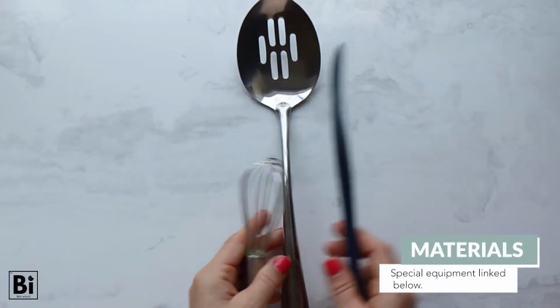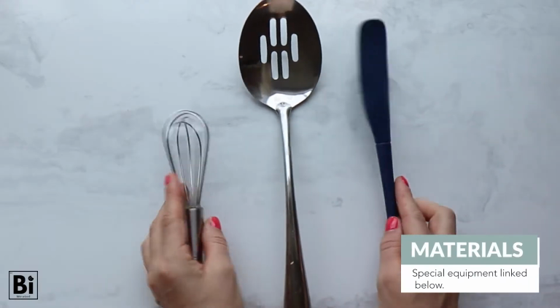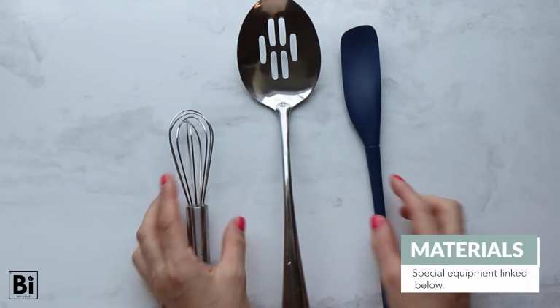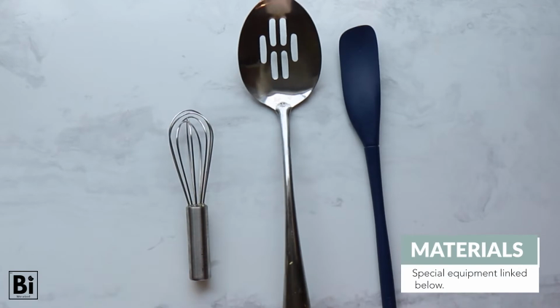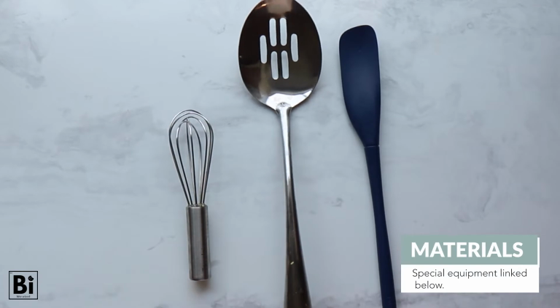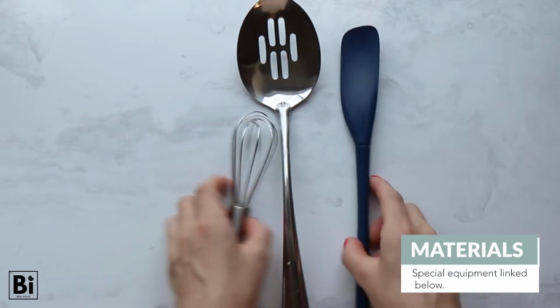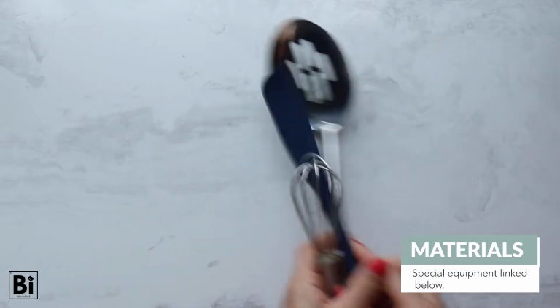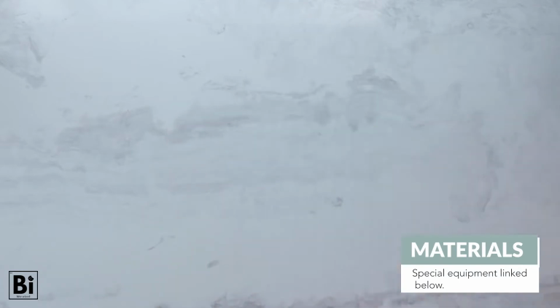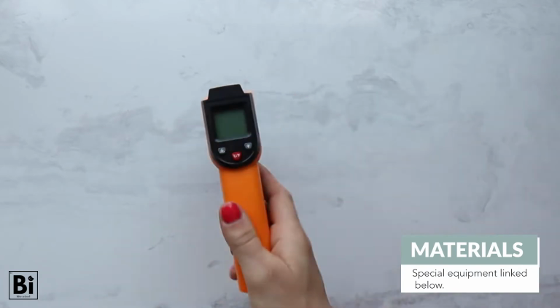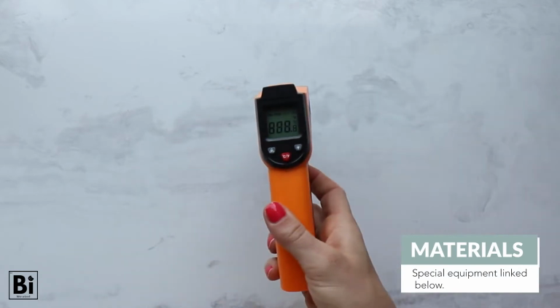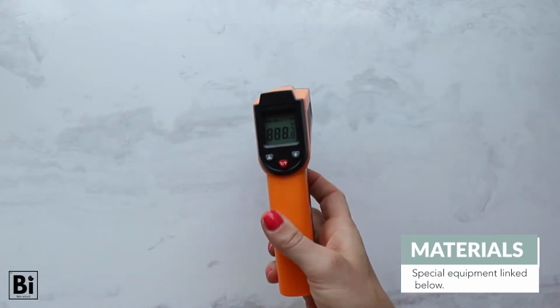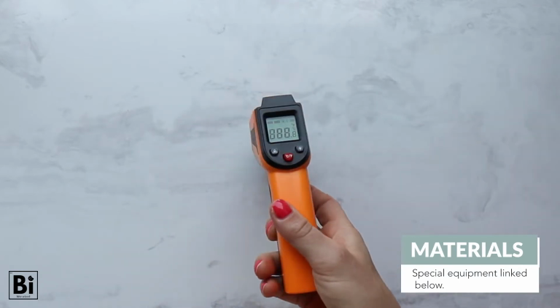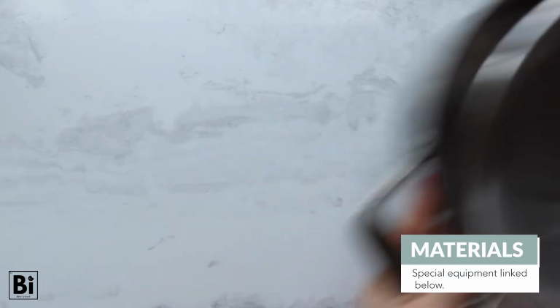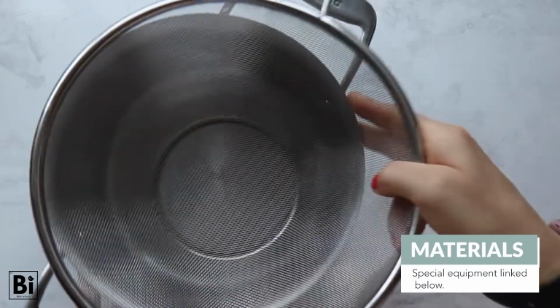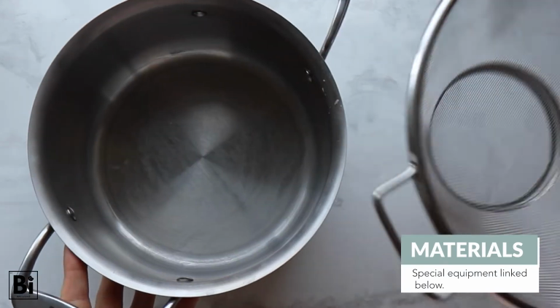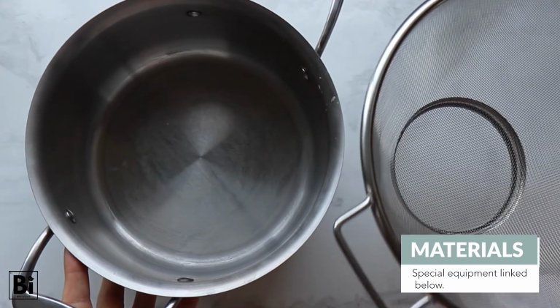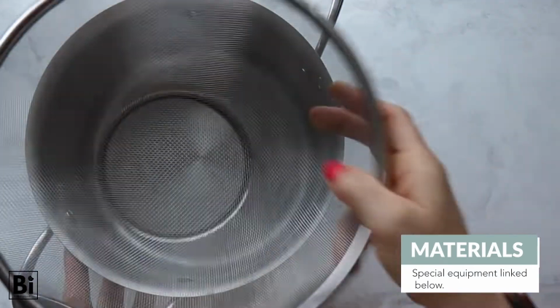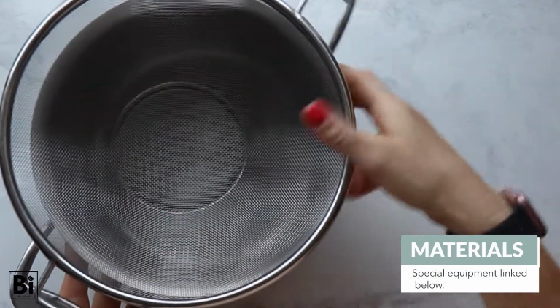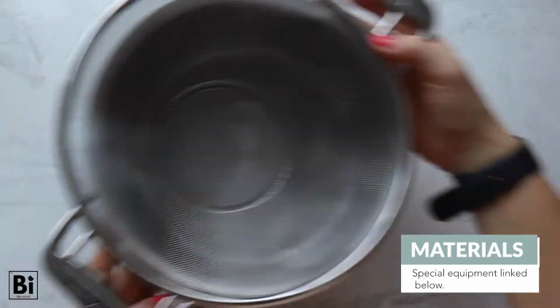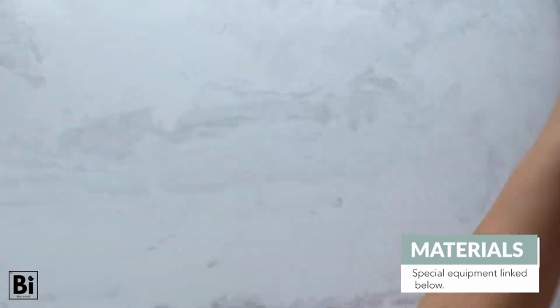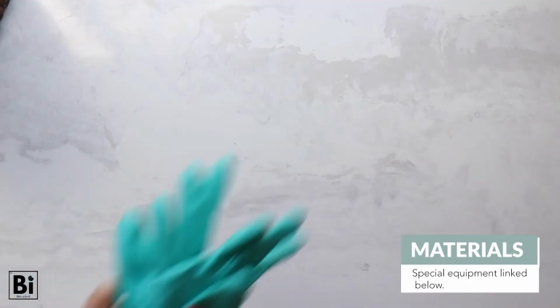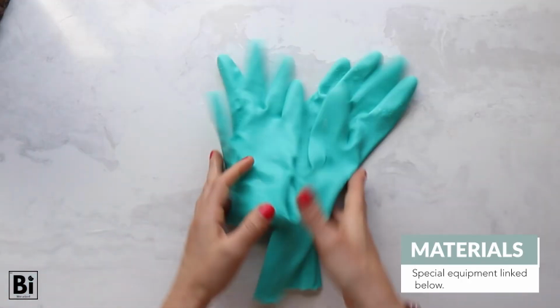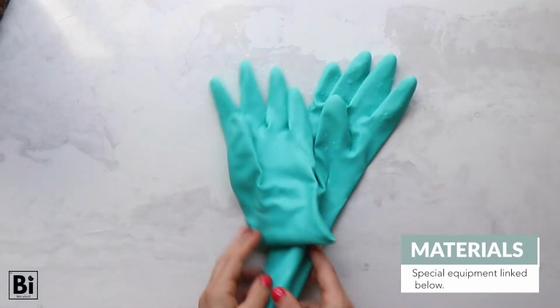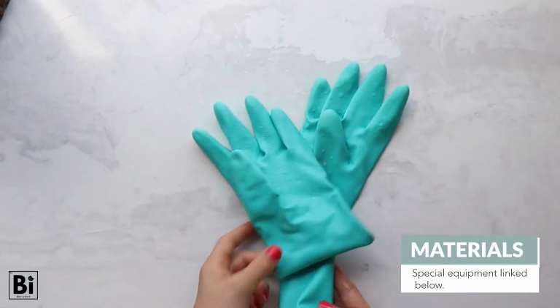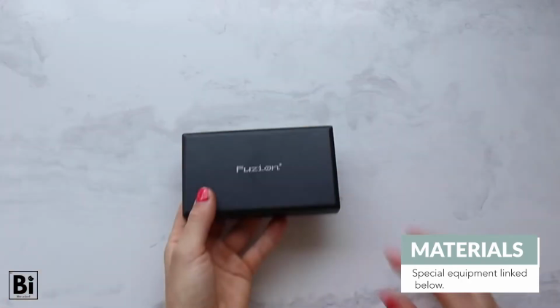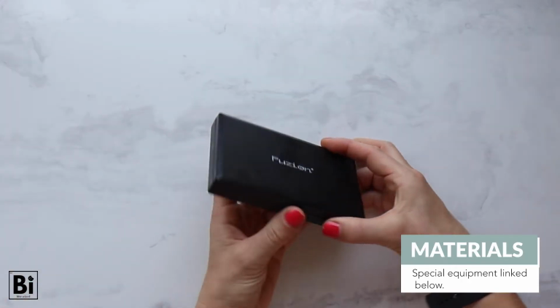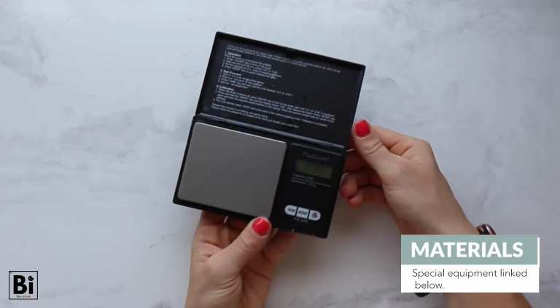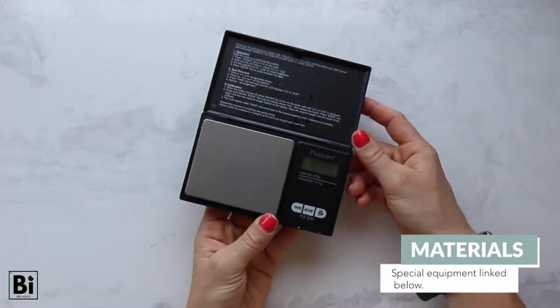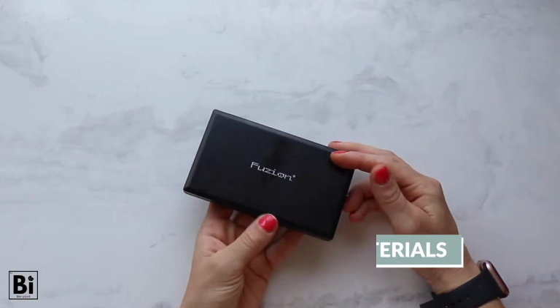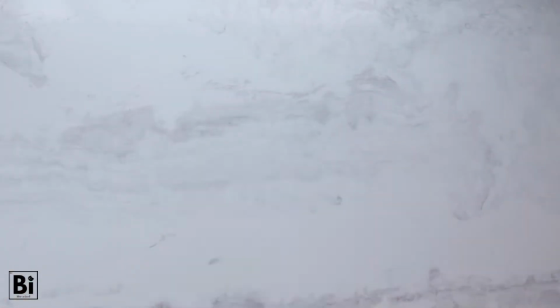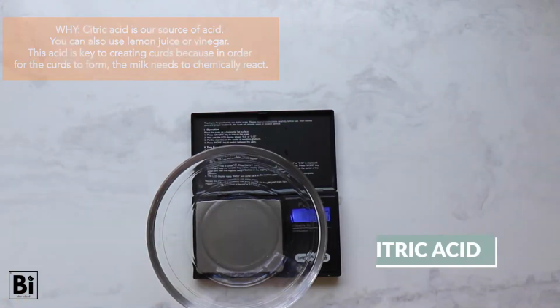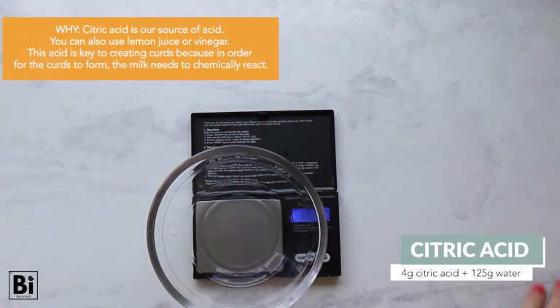For equipment, you'll need a slotted spoon, spatula, a whisk, a thermometer, a medium pot and strainer, and dish gloves. A digital measuring scale isn't necessary, but helpful.